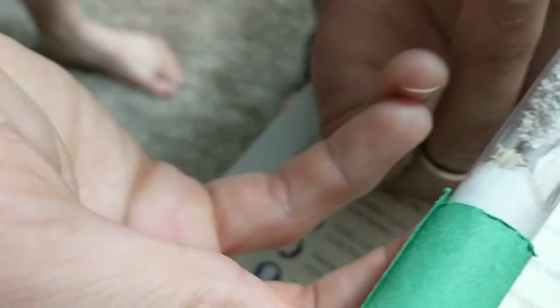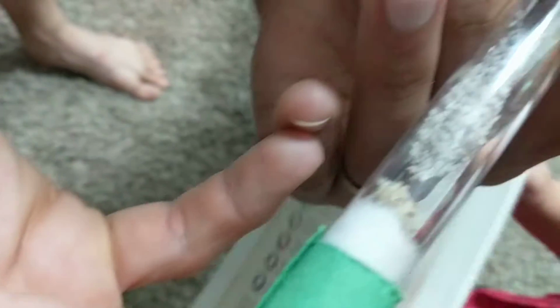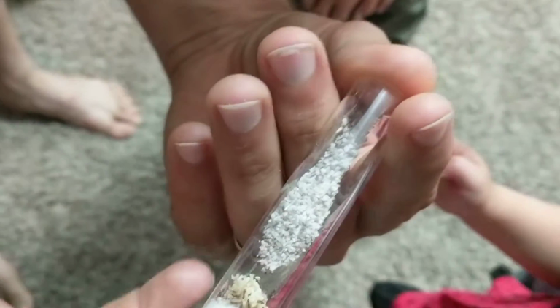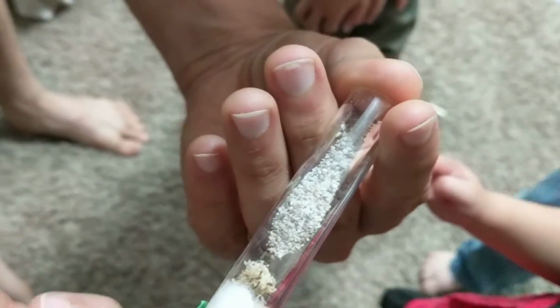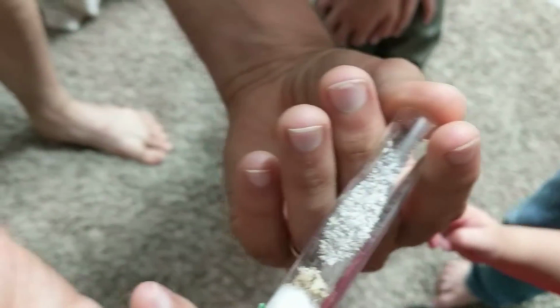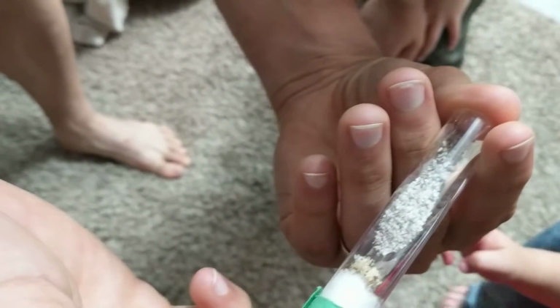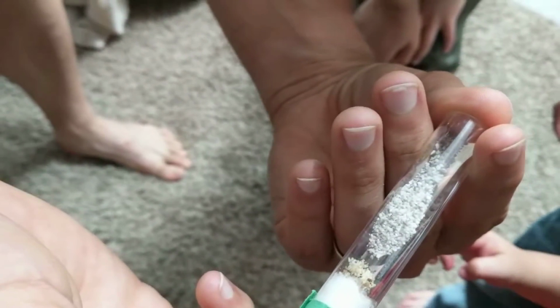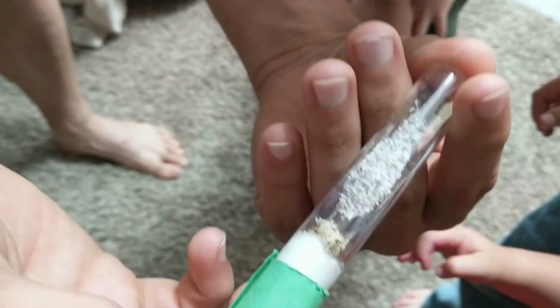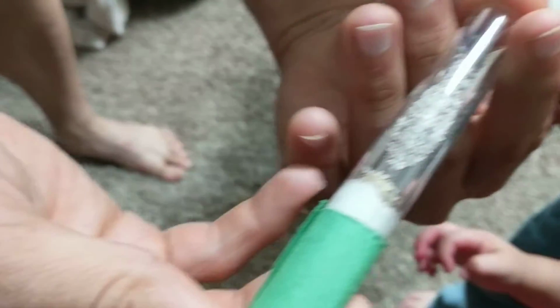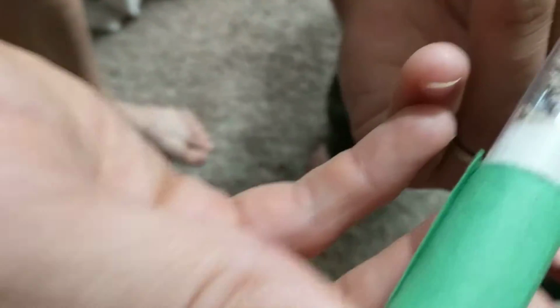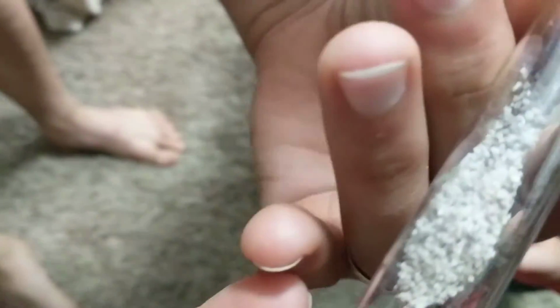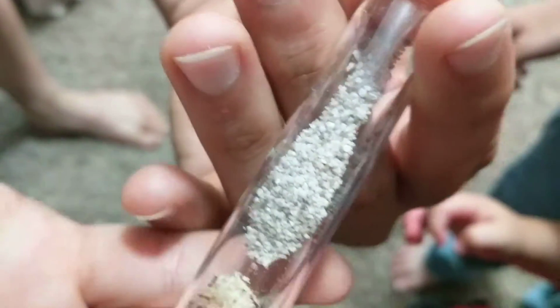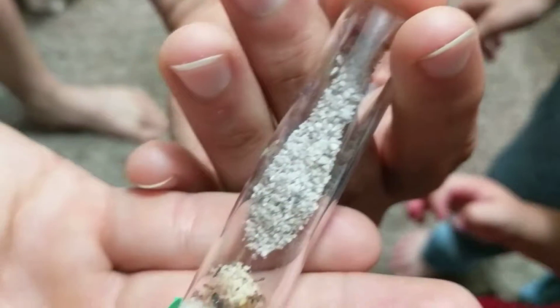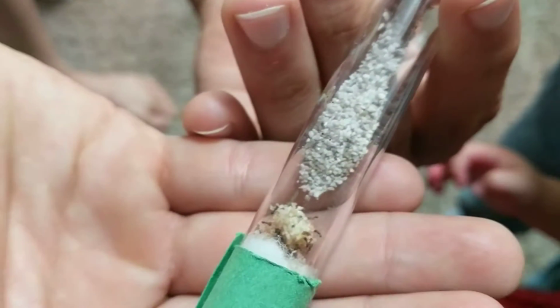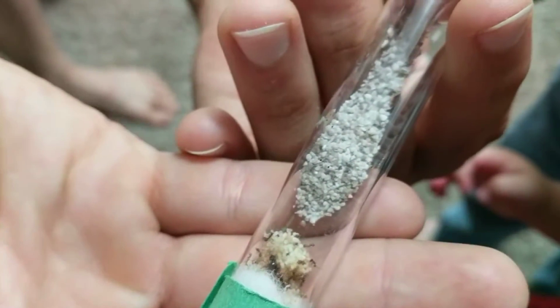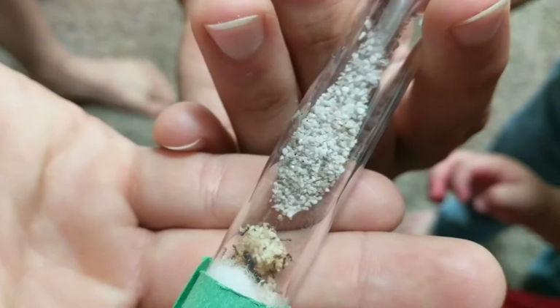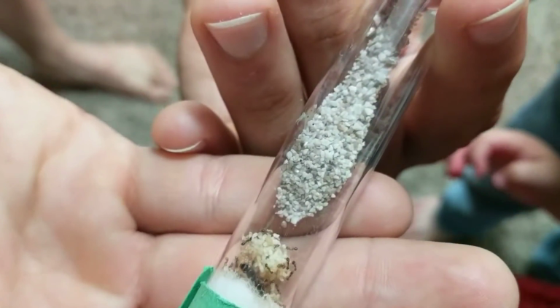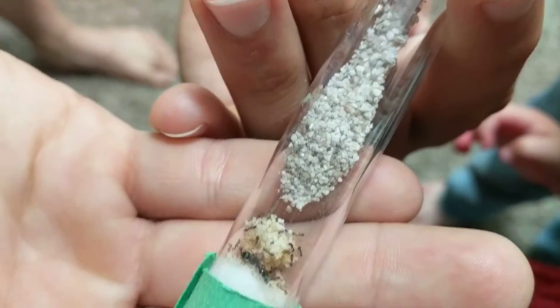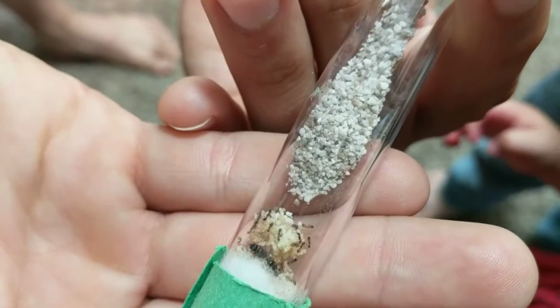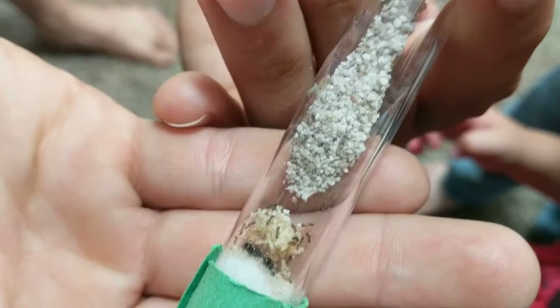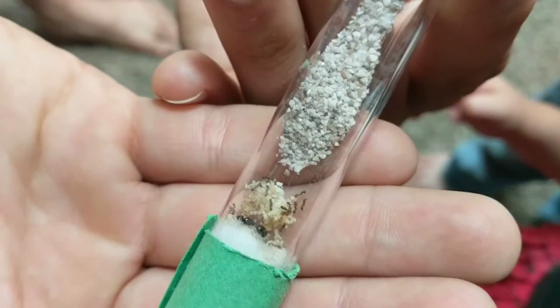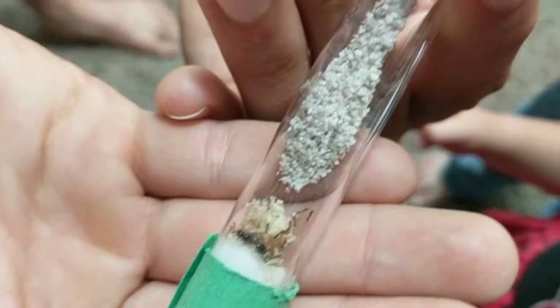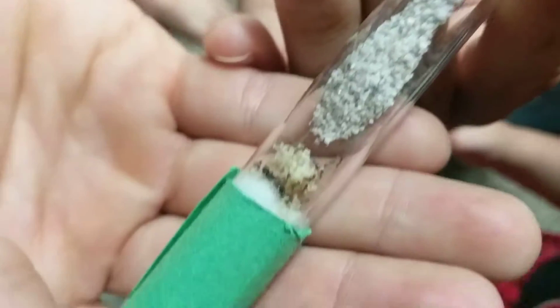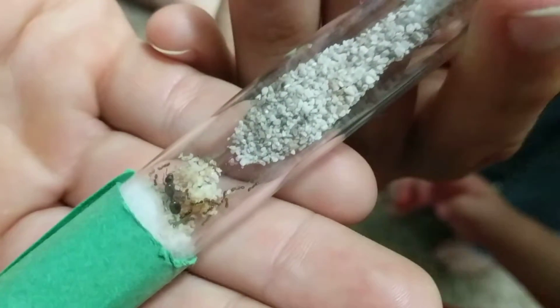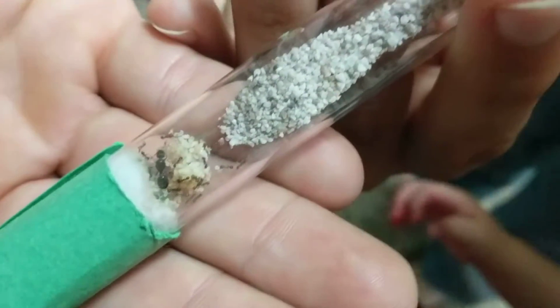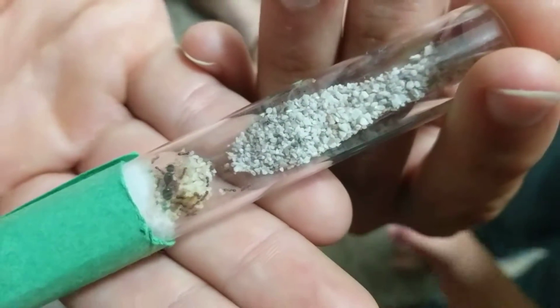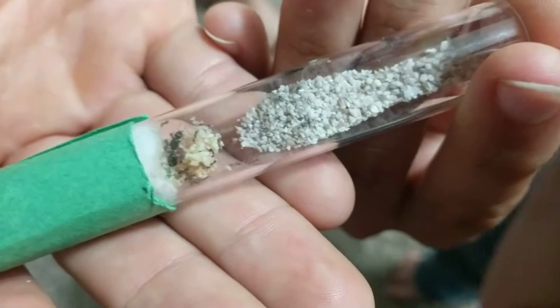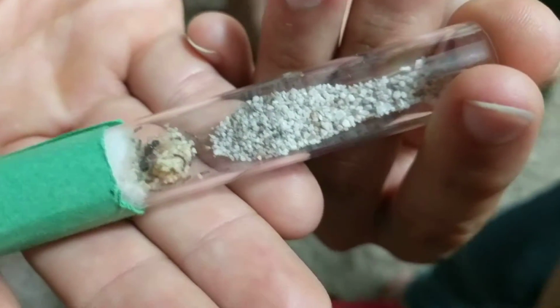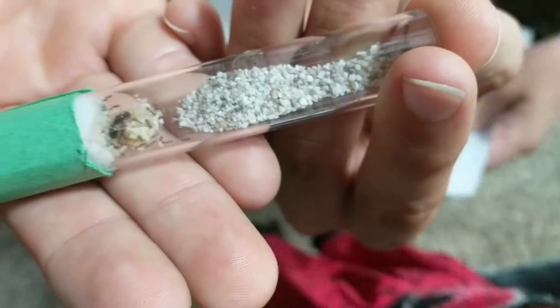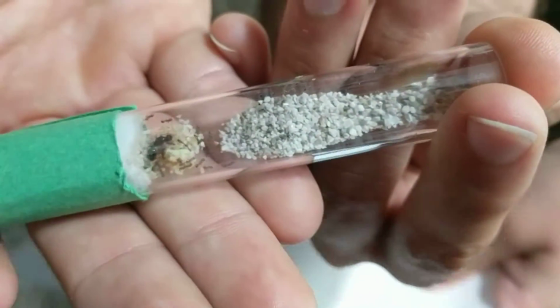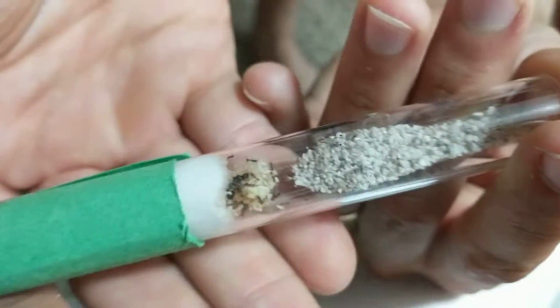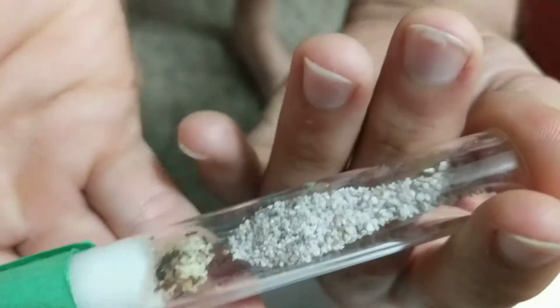We need a white piece of paper to see better. There are lots of workers and a huge pile of brood and a huge pile of eggs.